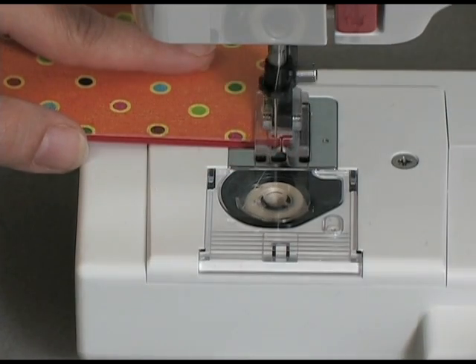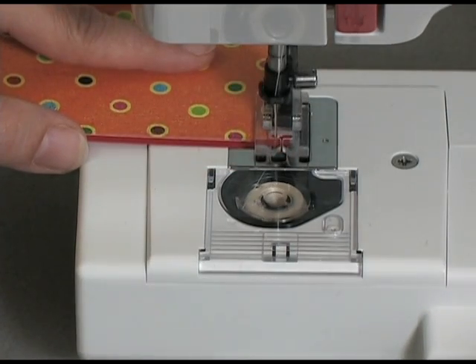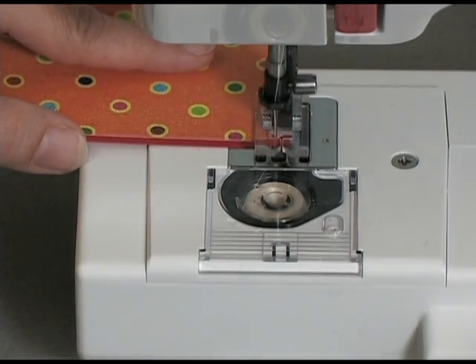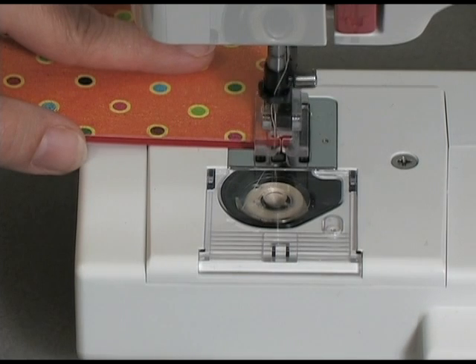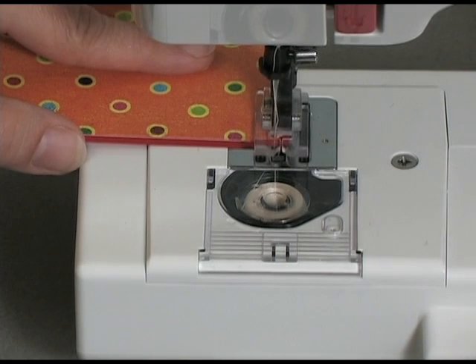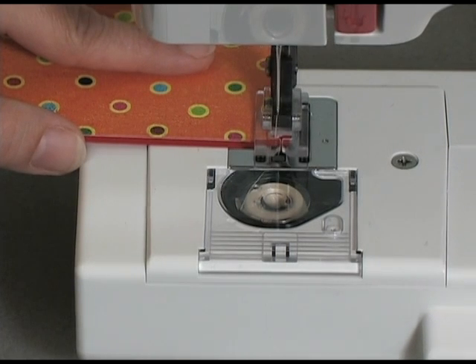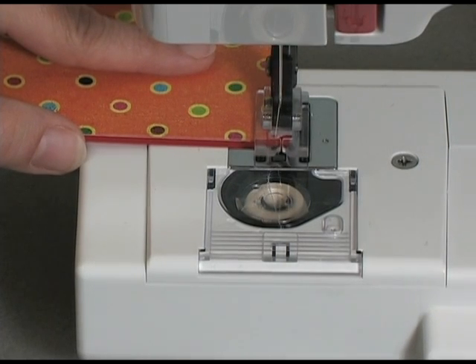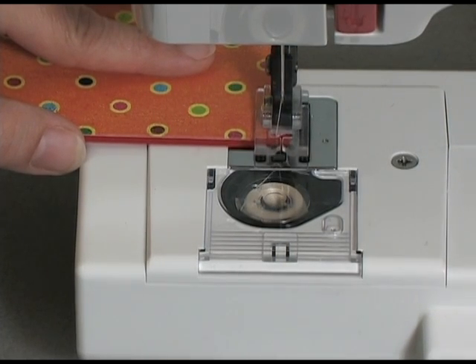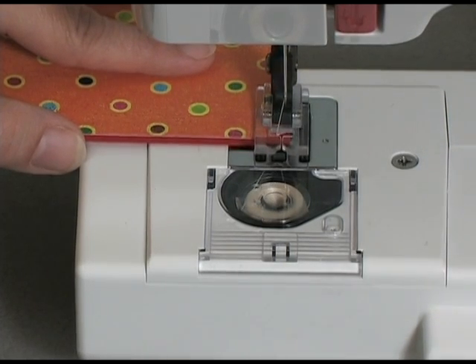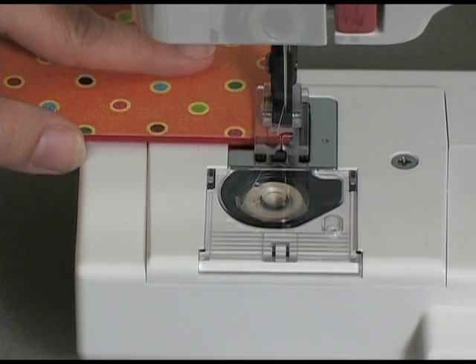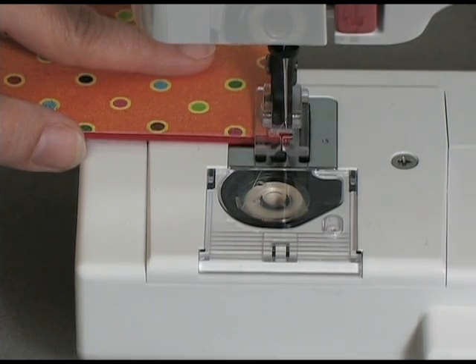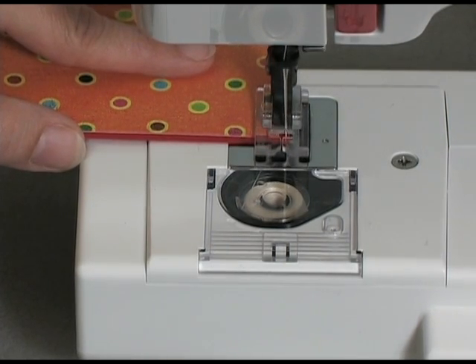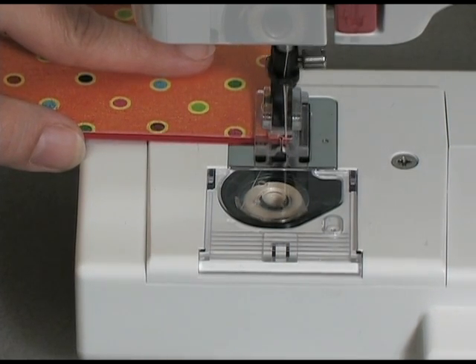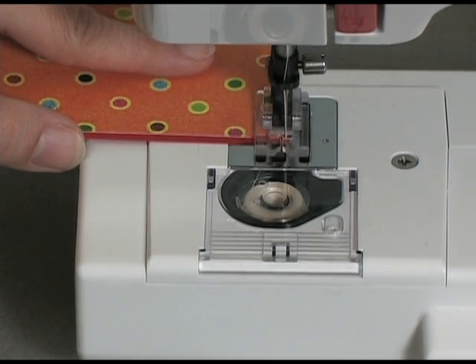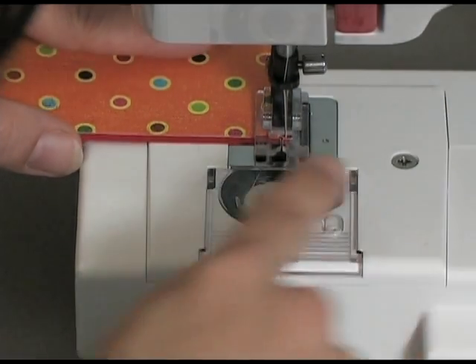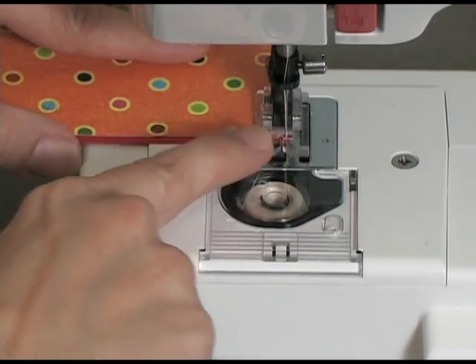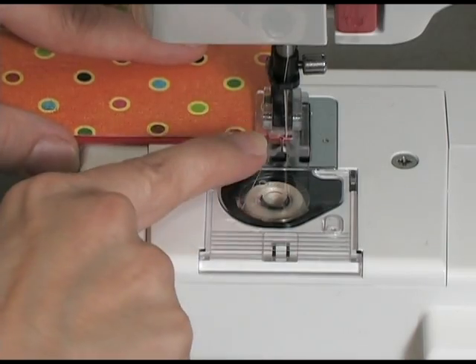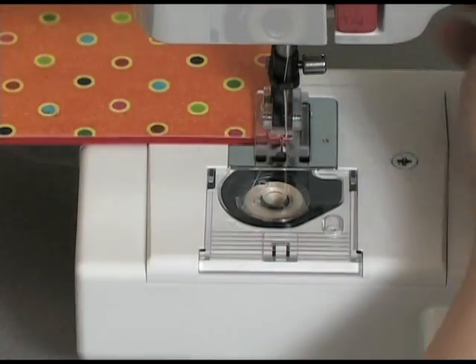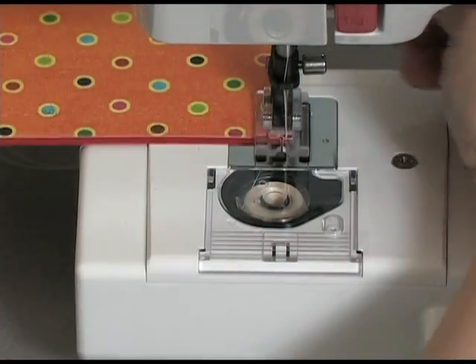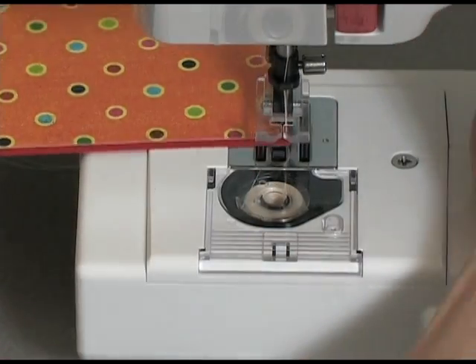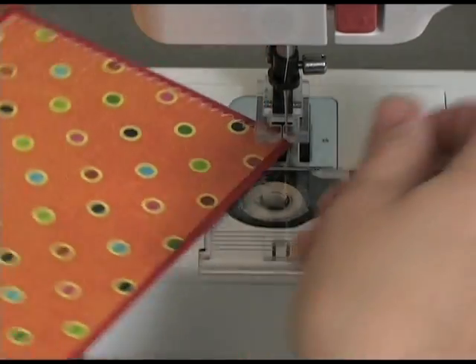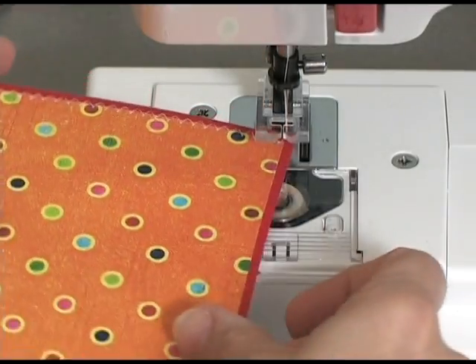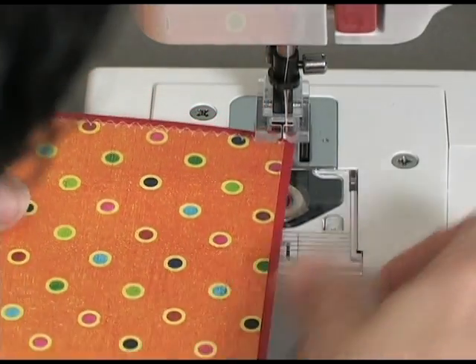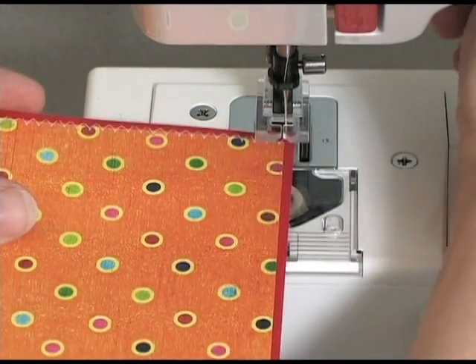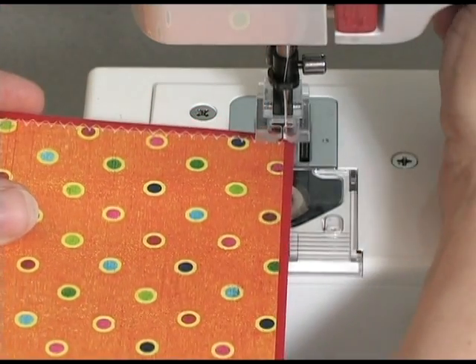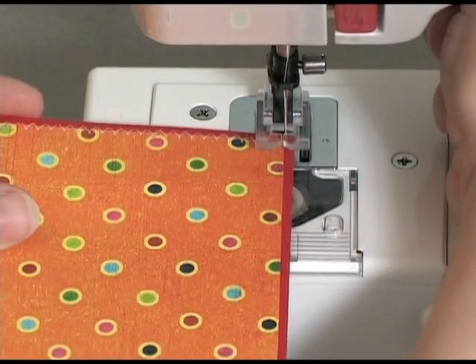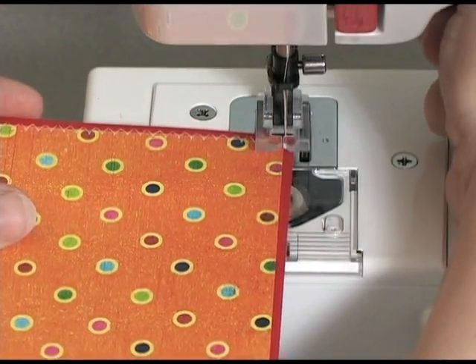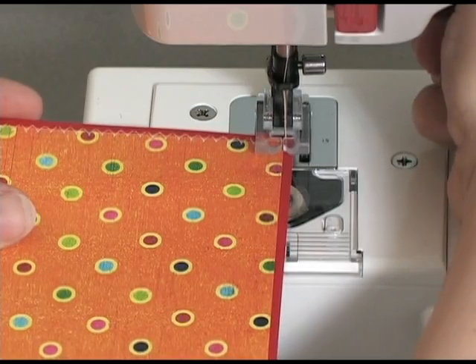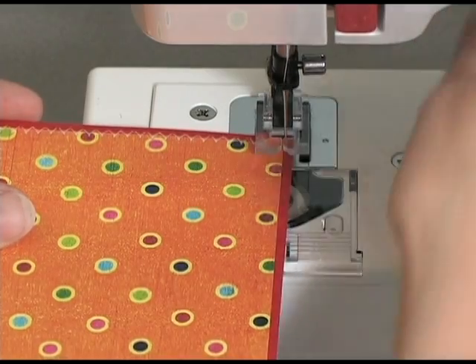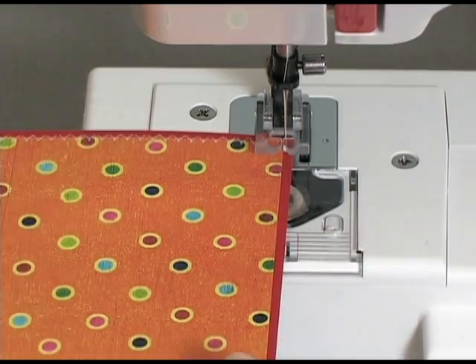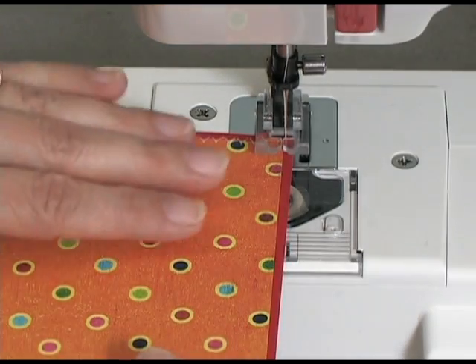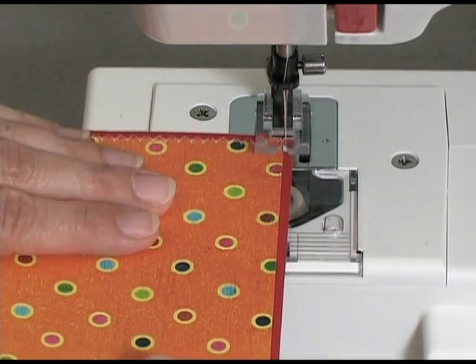I'm going to do that one more time. I'm going to take one more stitch, and then with the needle still down, I'm going to turn it a quarter of a turn, position it again, and drop the presser foot.